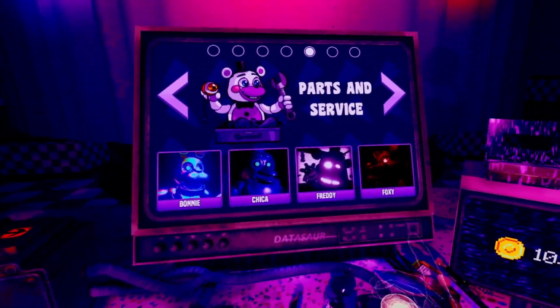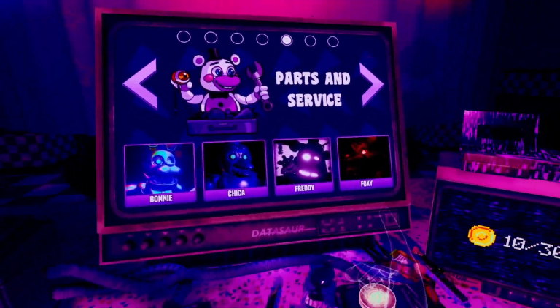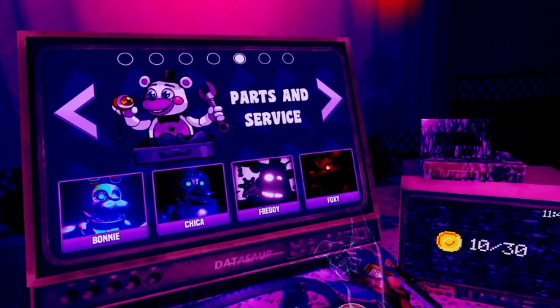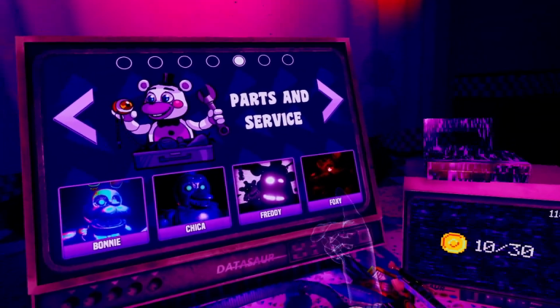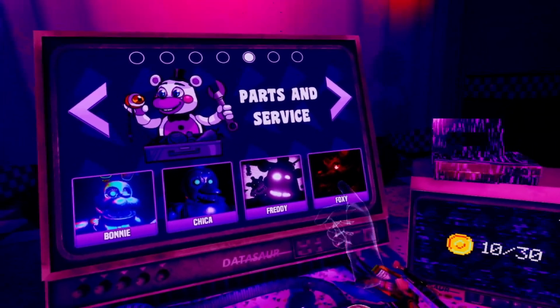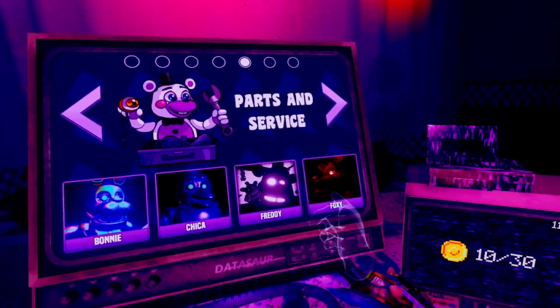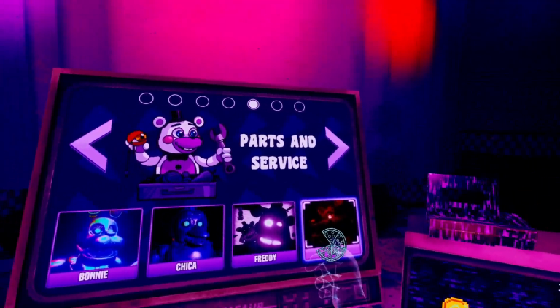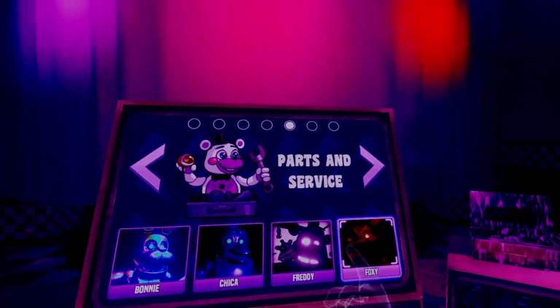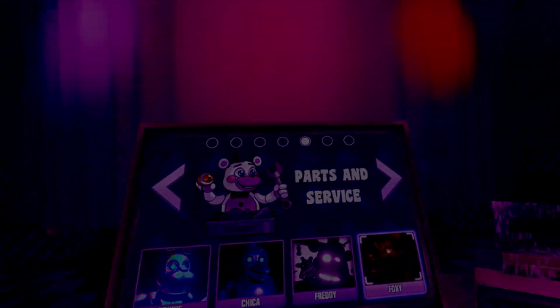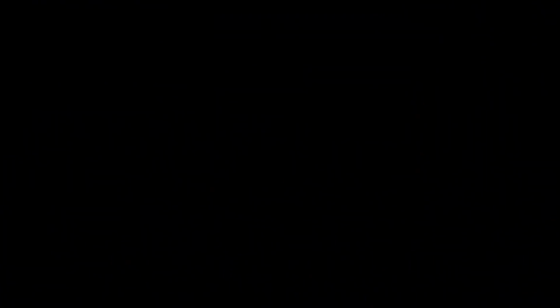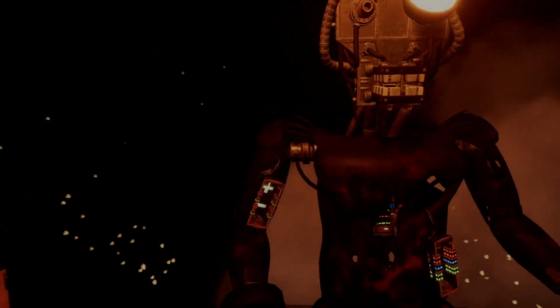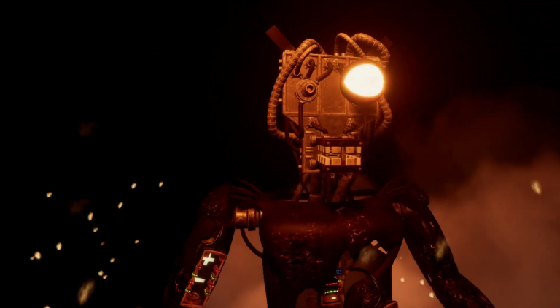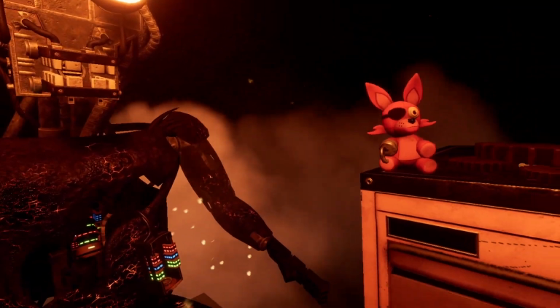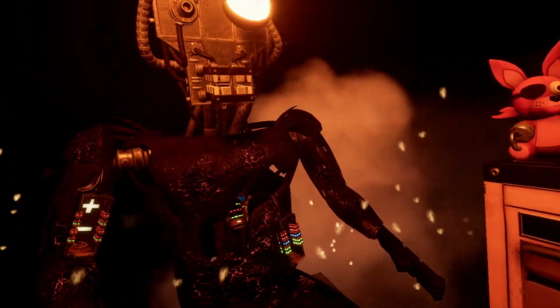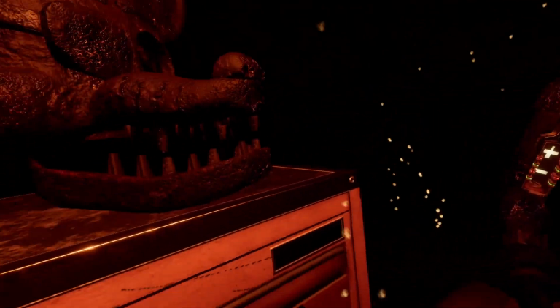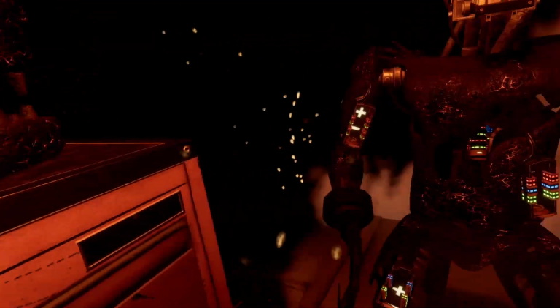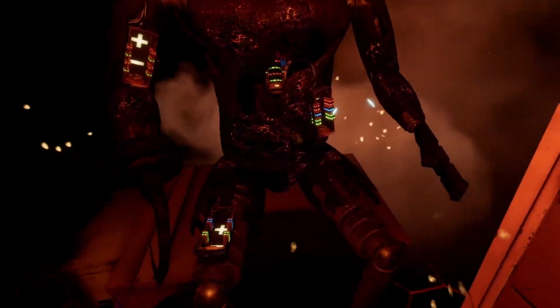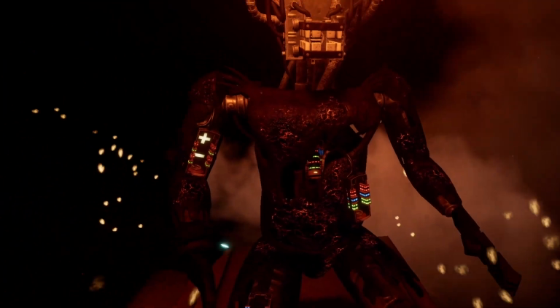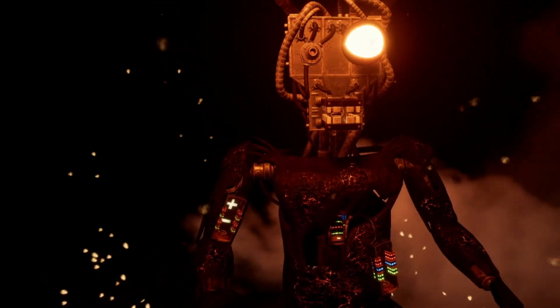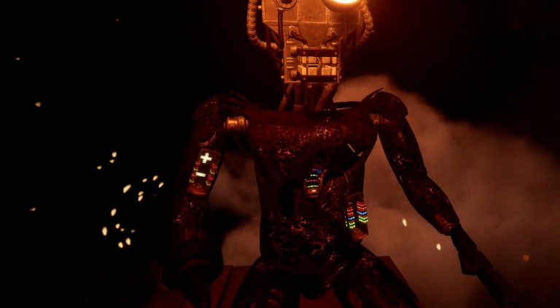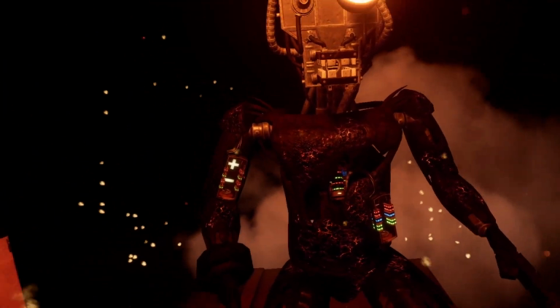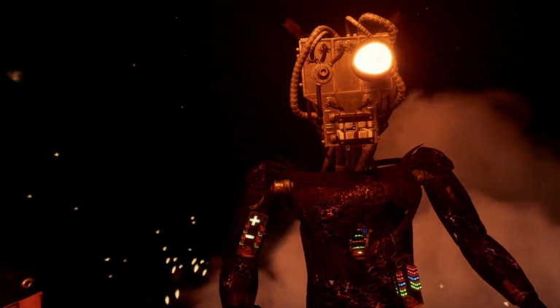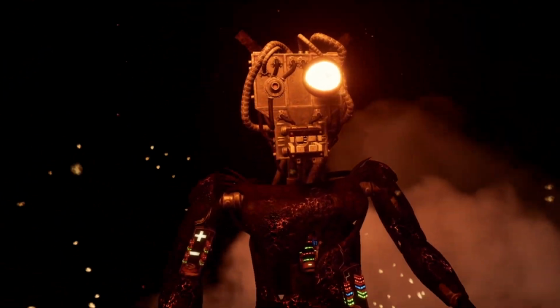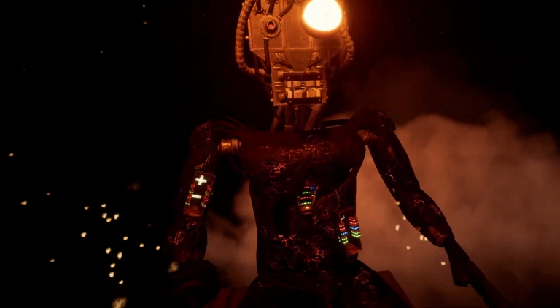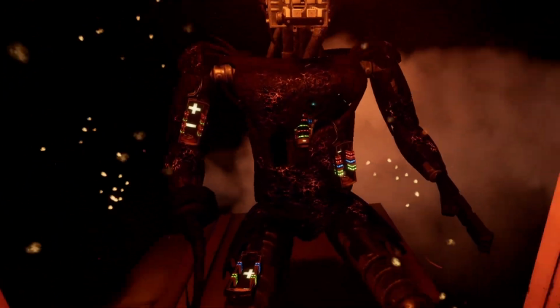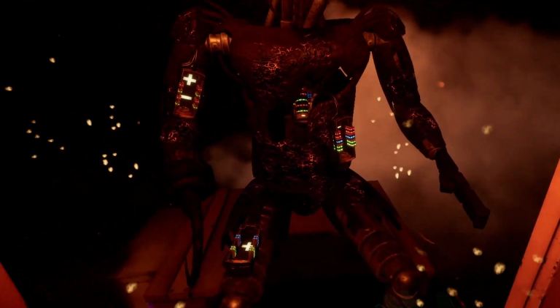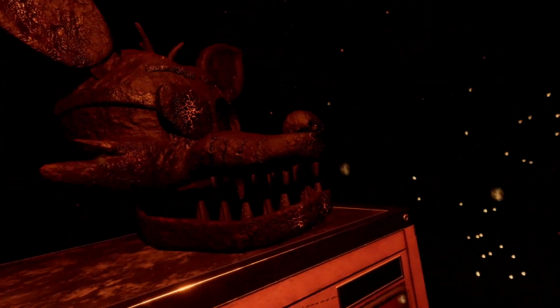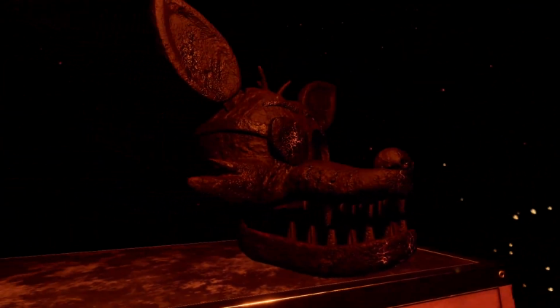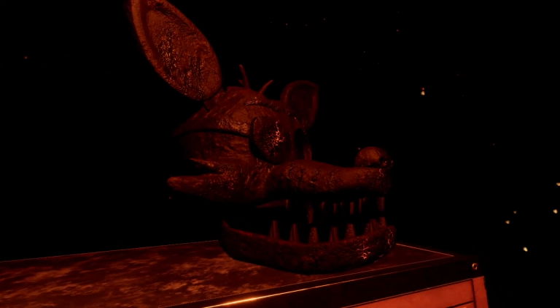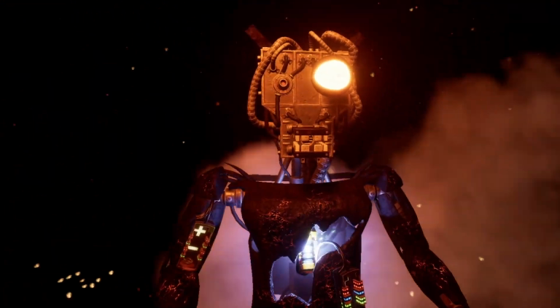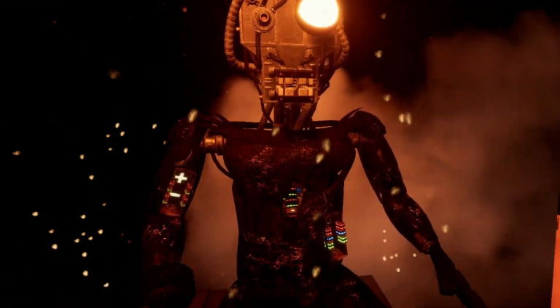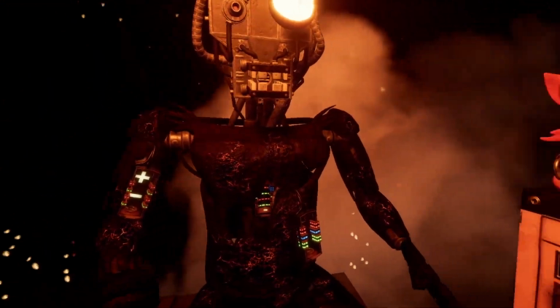I guess now it's Foxy's turn in the red looking thing. Welcome back to parts and service. Foxy has been out of commission for quite some time. Yeah, you tell me, bro. He's practically bolting.